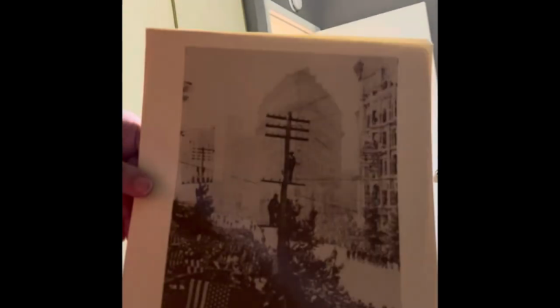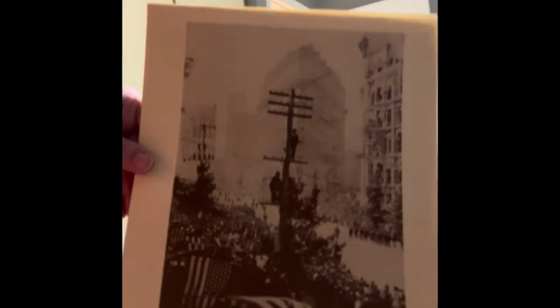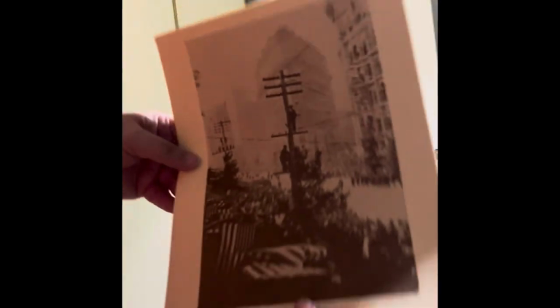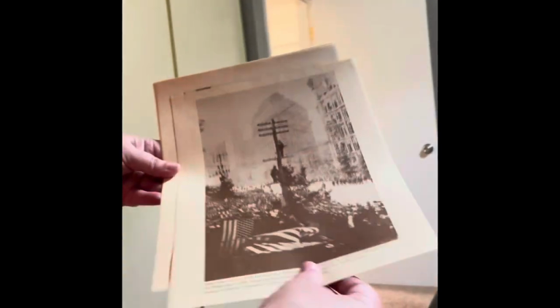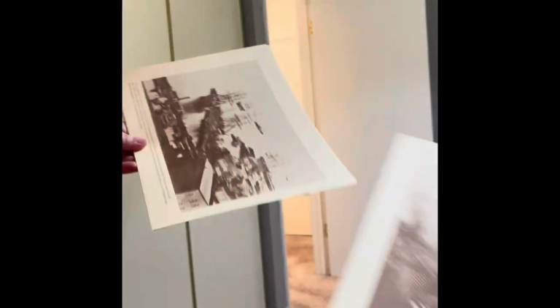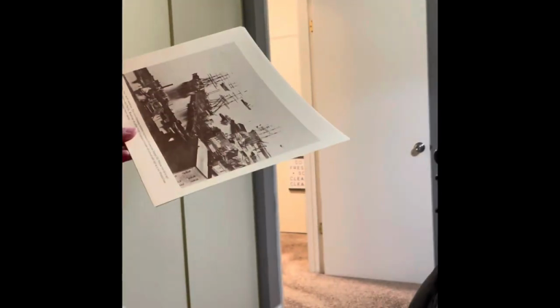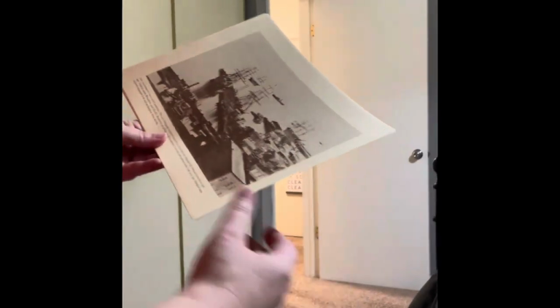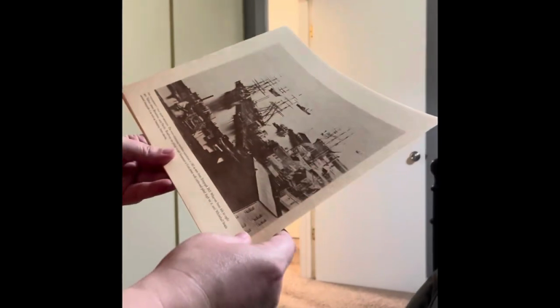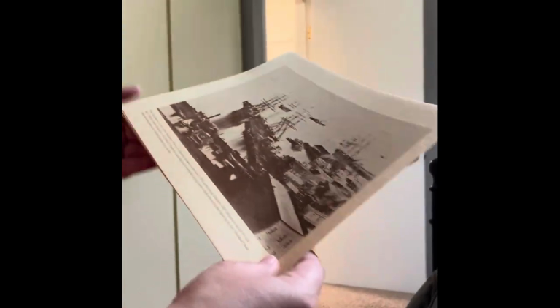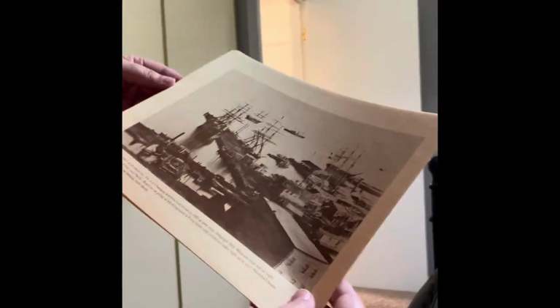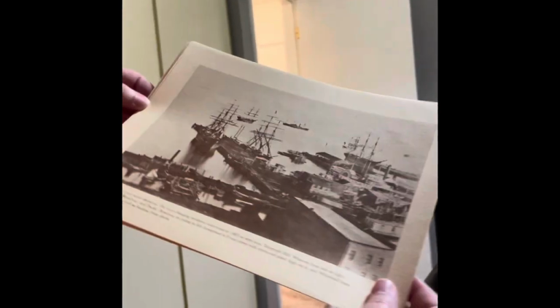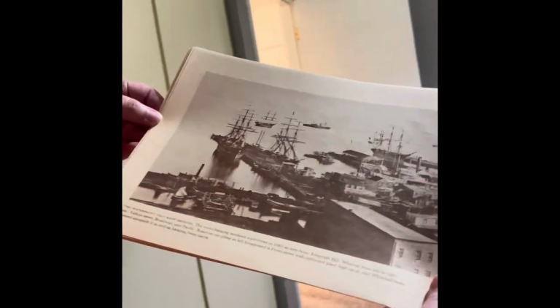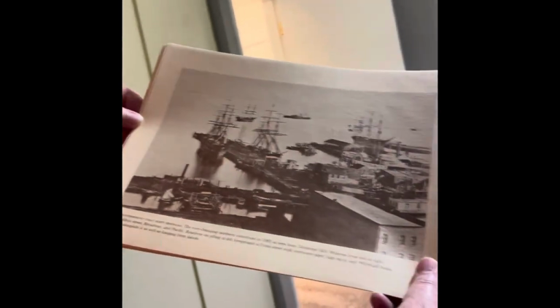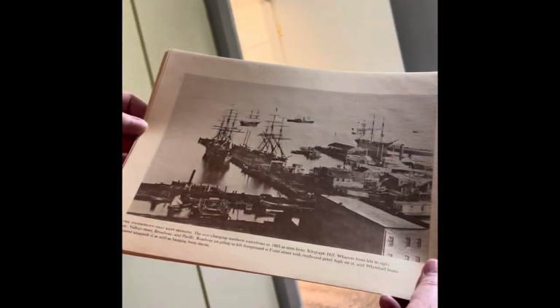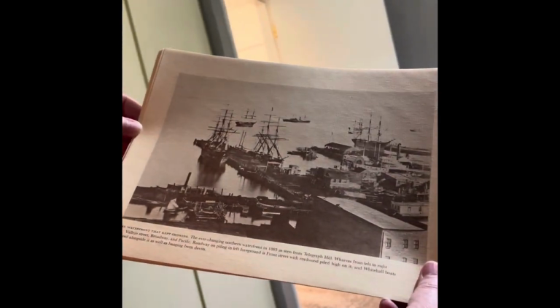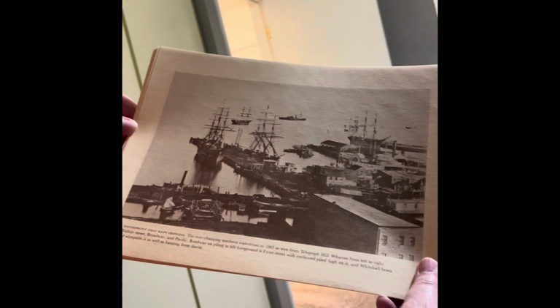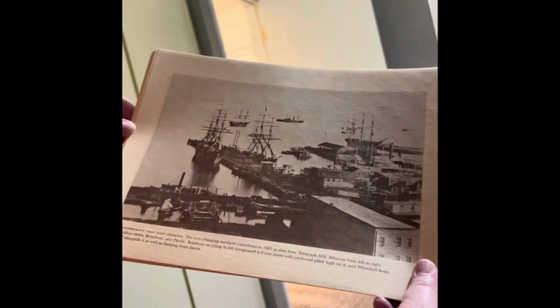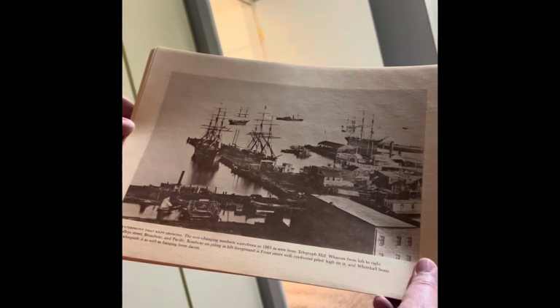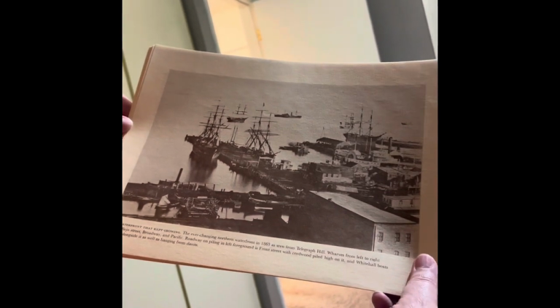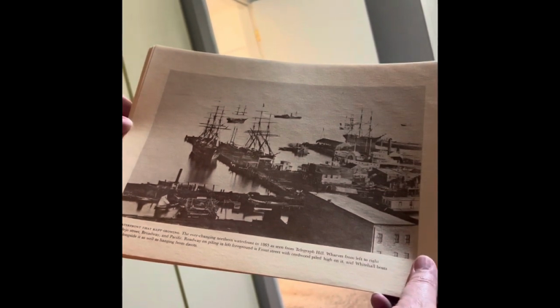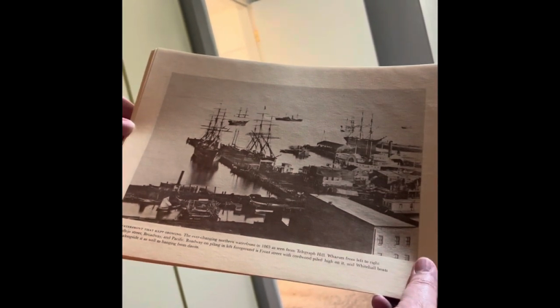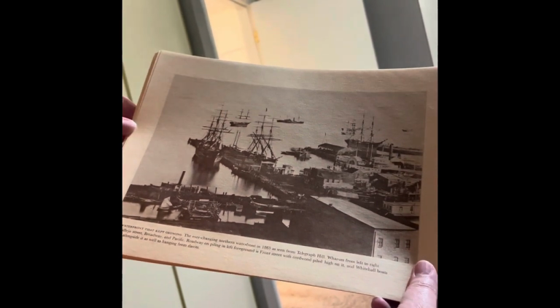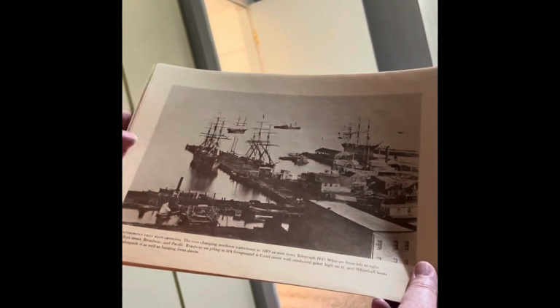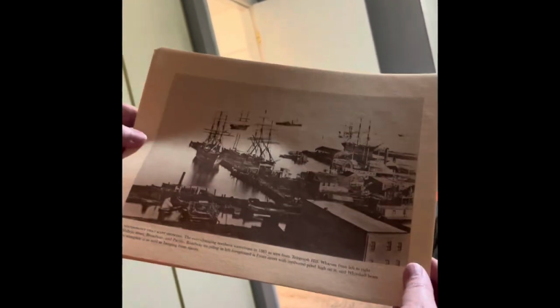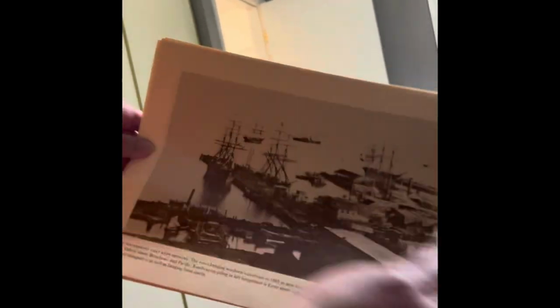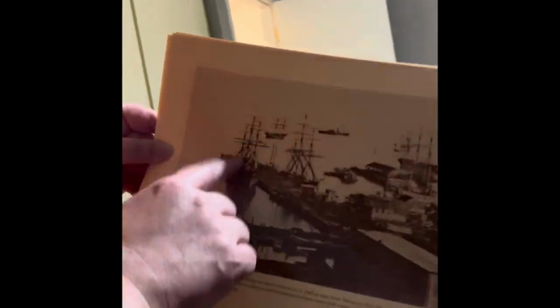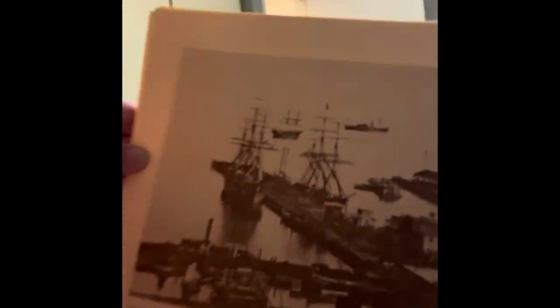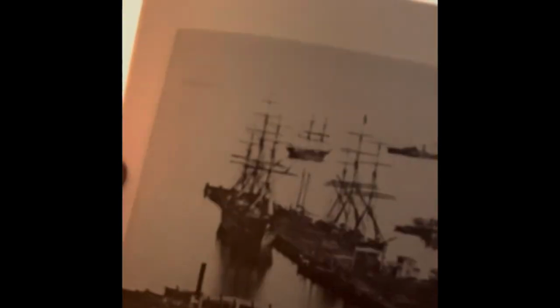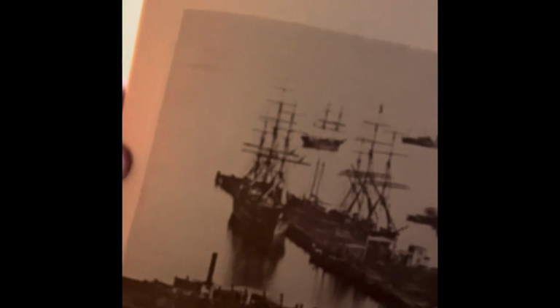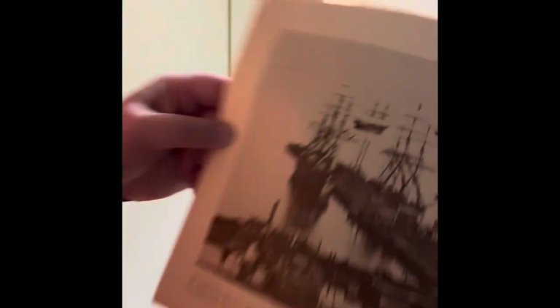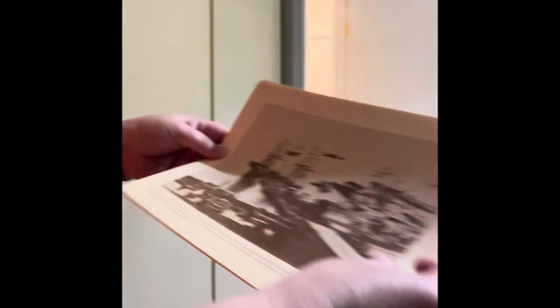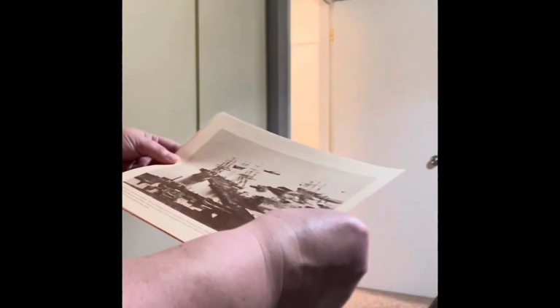We got a 'Here Comes the Boys' parade honoring California veterans of the Spanish-American War returning from the Philippines in 1899. Good job, boys. We got a waterfront that kept growing — the ever-changing northern waterfront in 1863 as seen from Telegraph Hill. Check out those boats. Shout out pirates — Jack Sparrow.